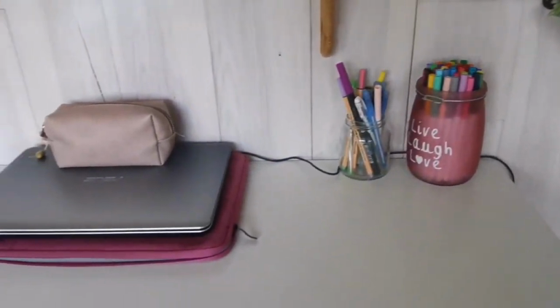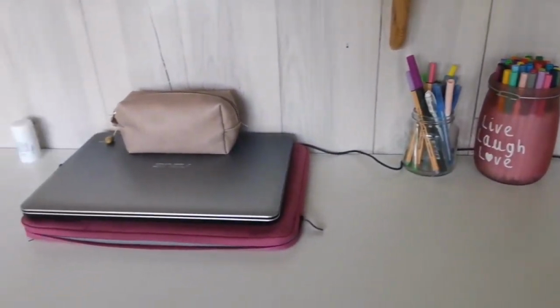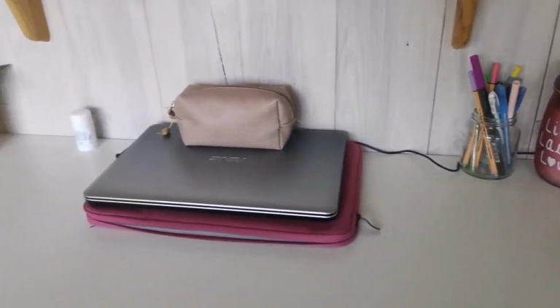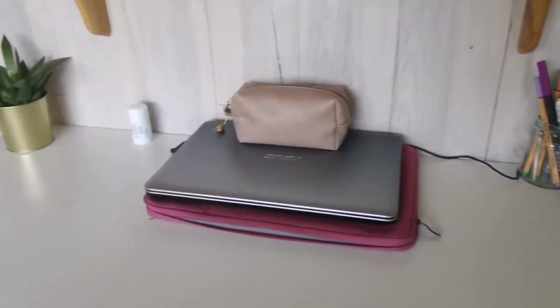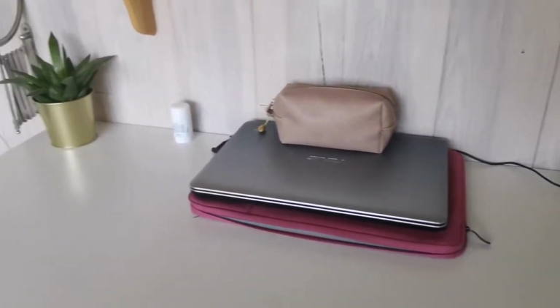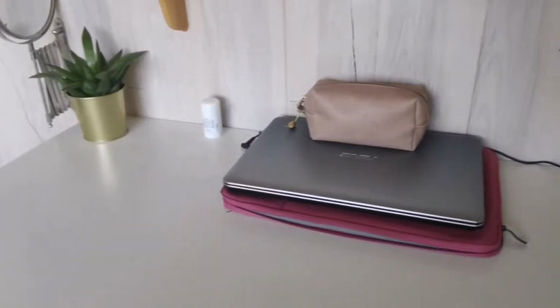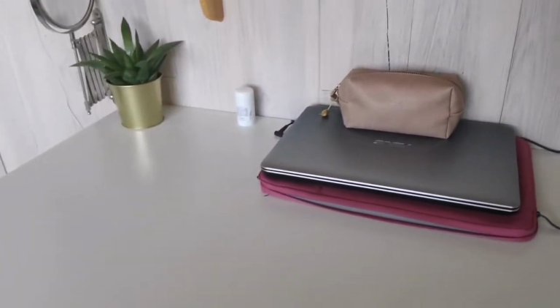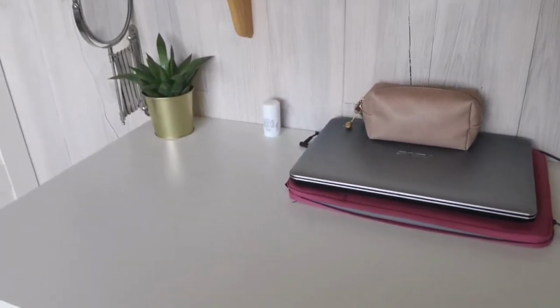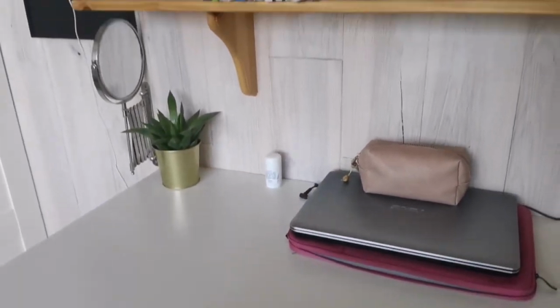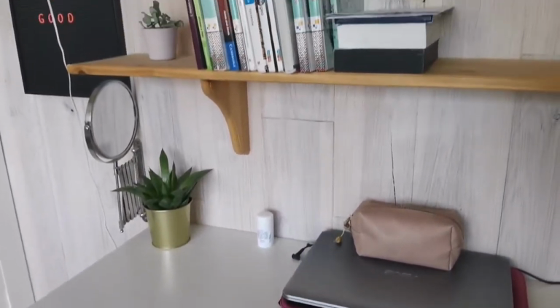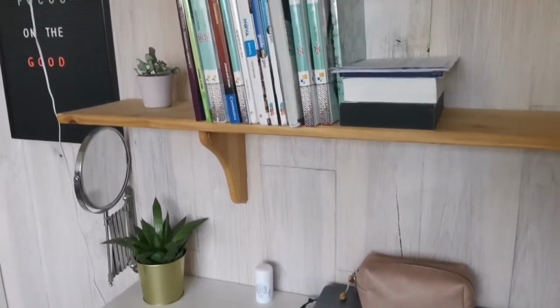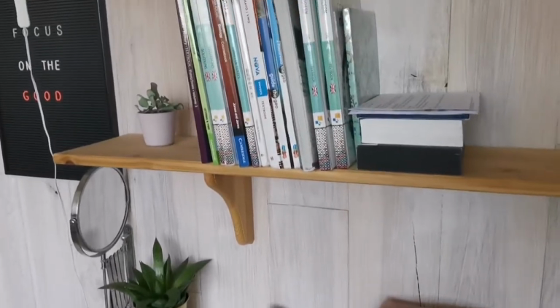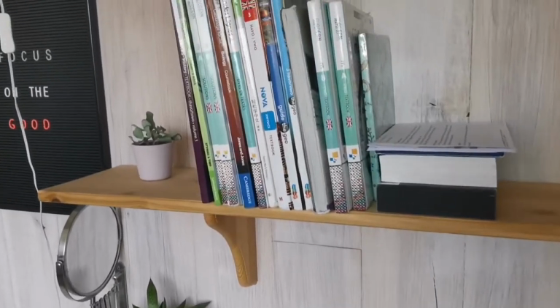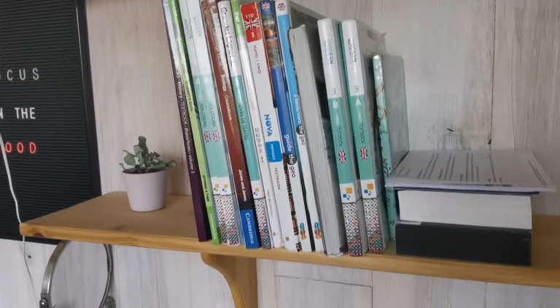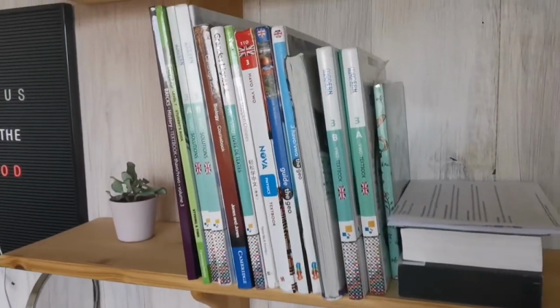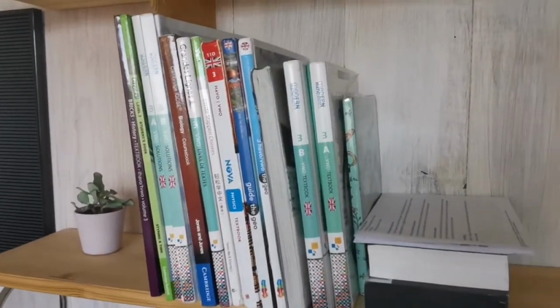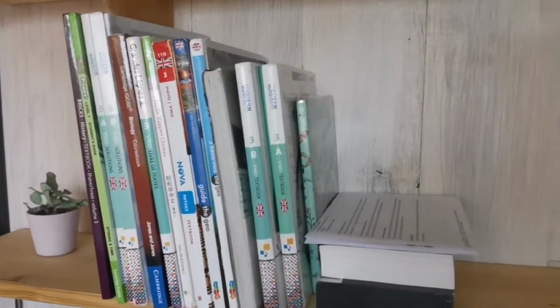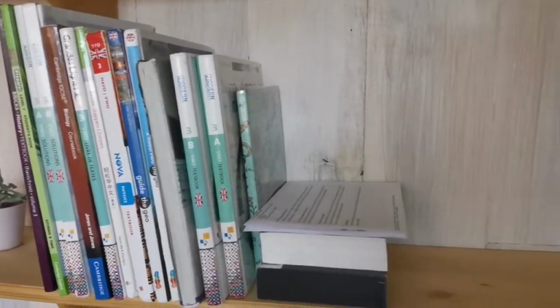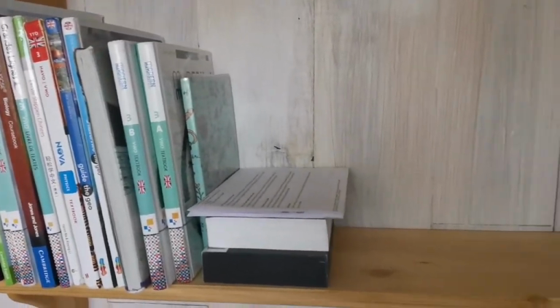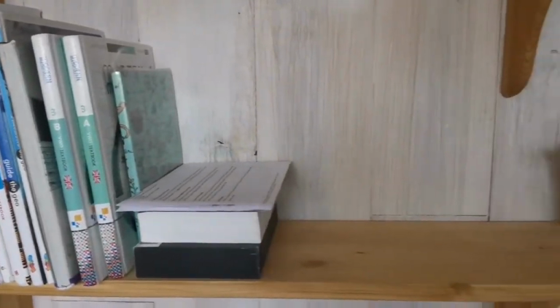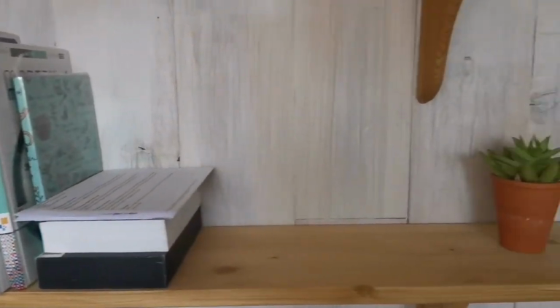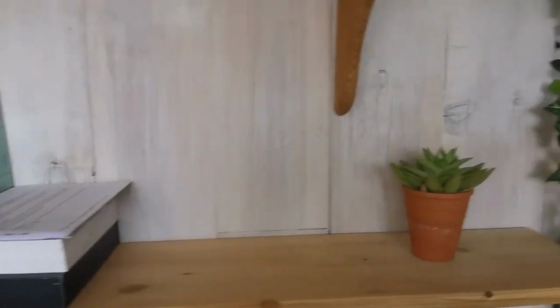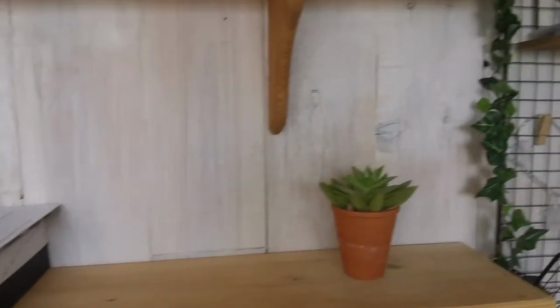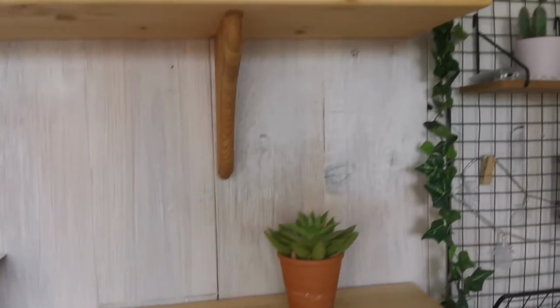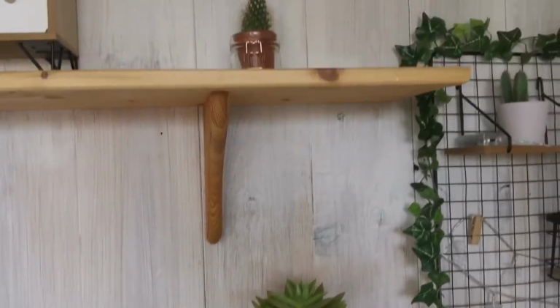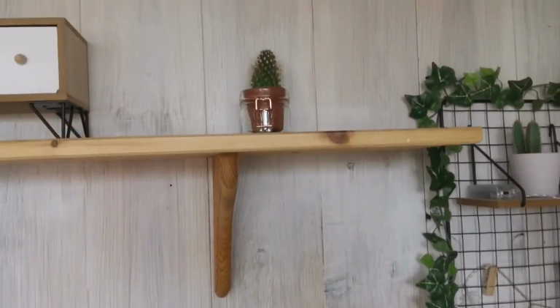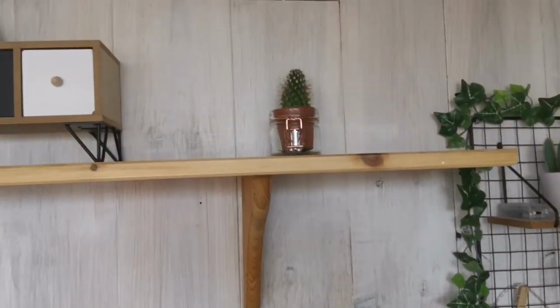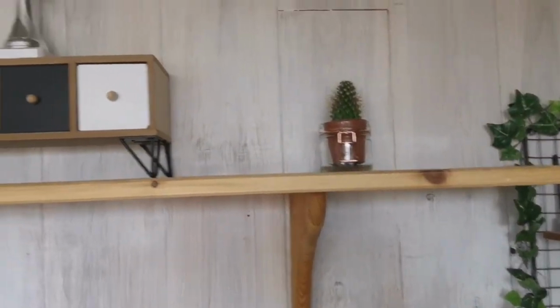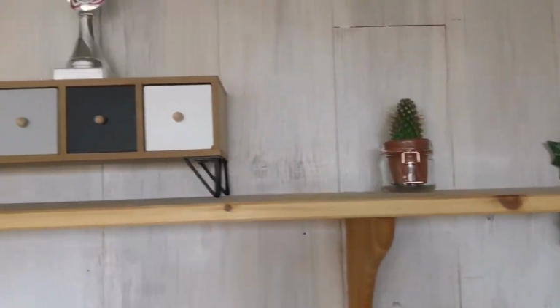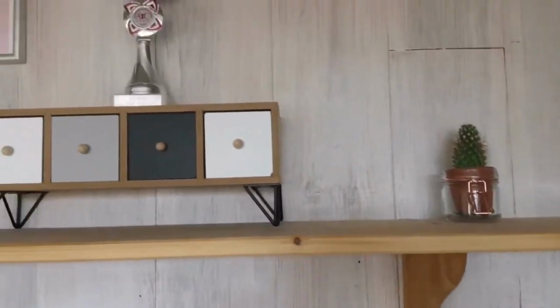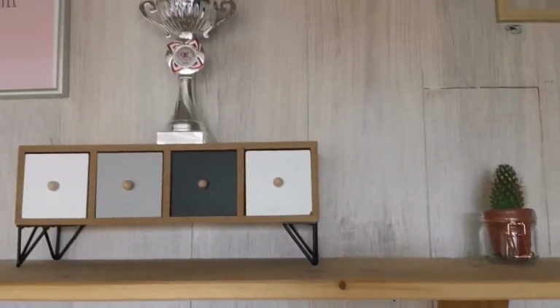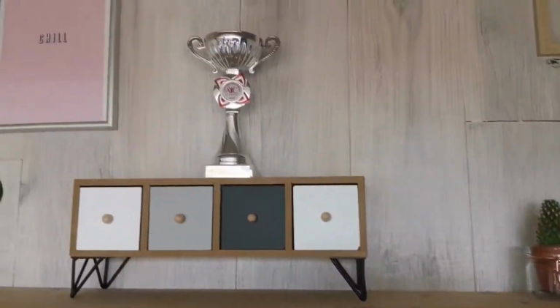As you can see, my desk is pretty big and clear. I love working on a clean desk without any distractions or need of space. Above, I store my books for school and some drawers with hair accessories and jewelry.